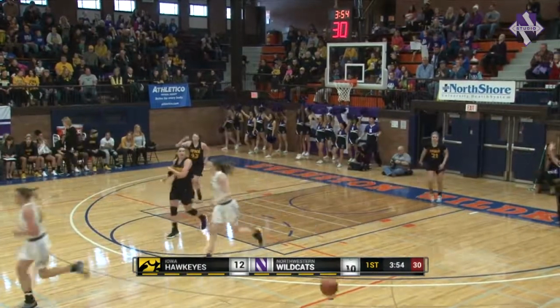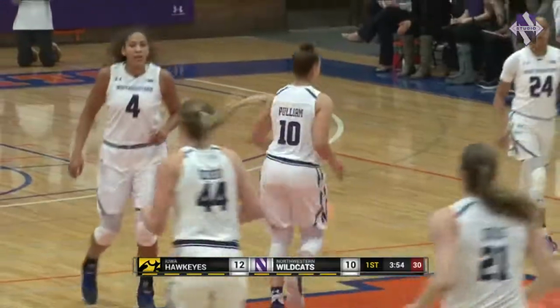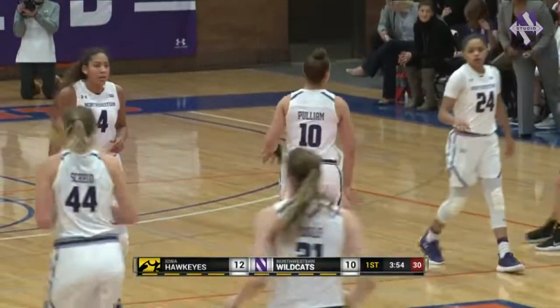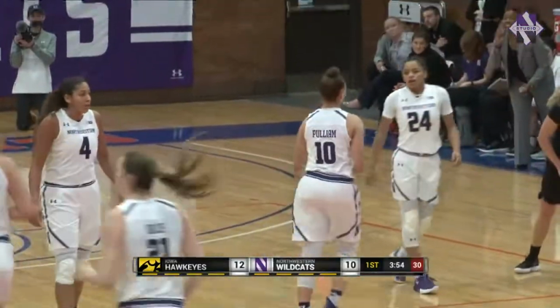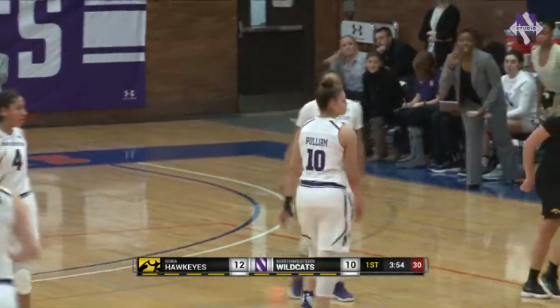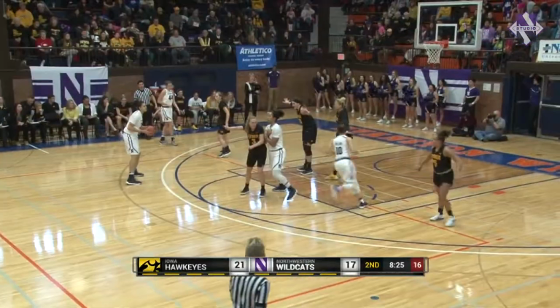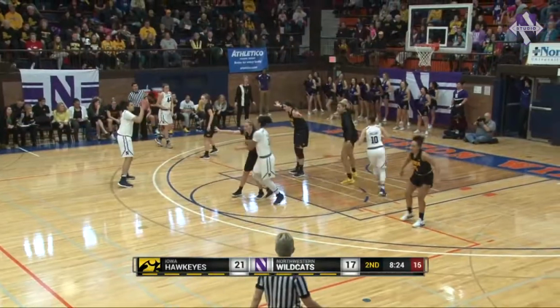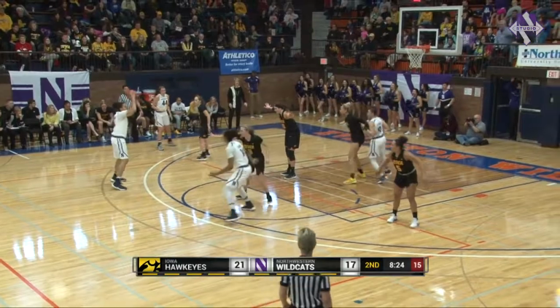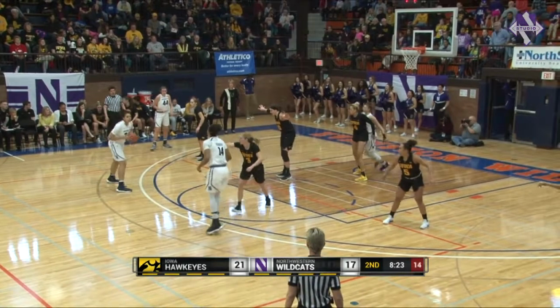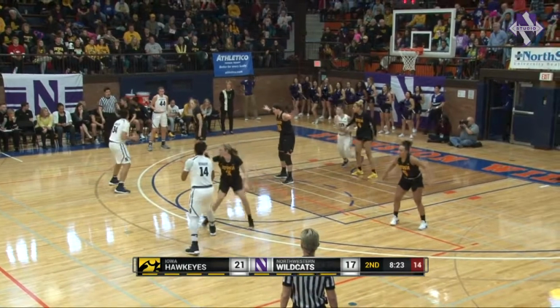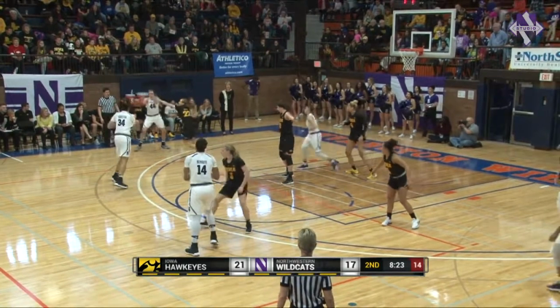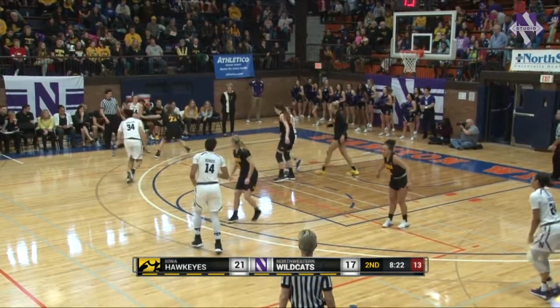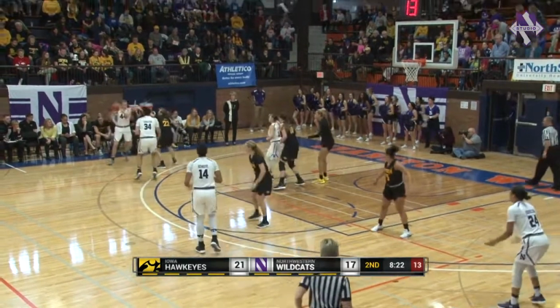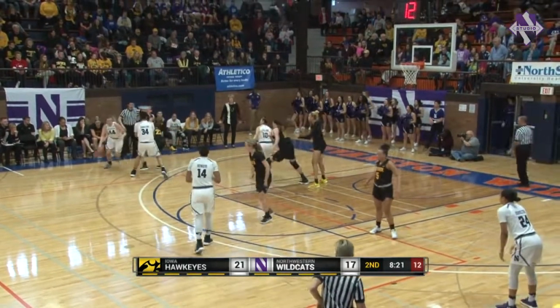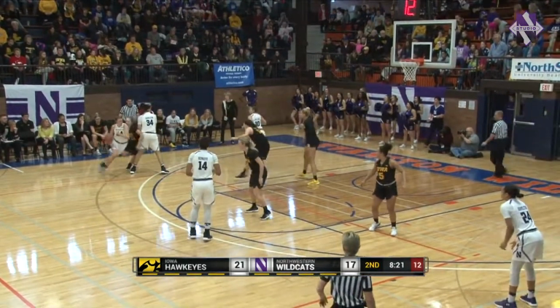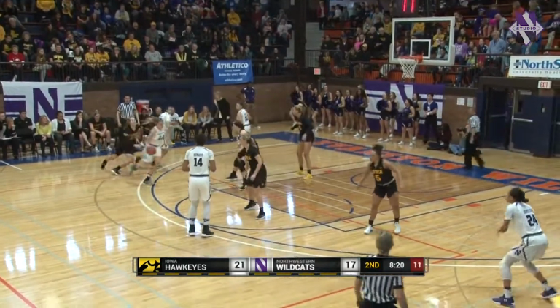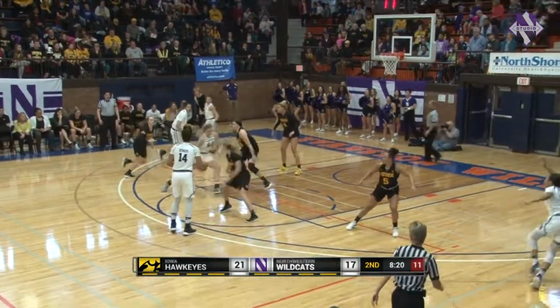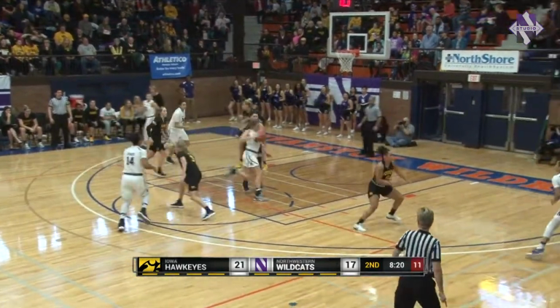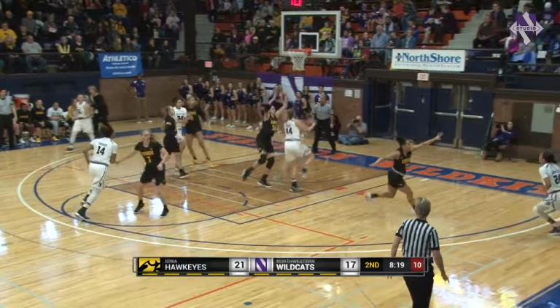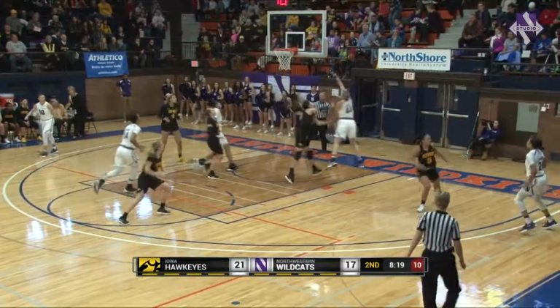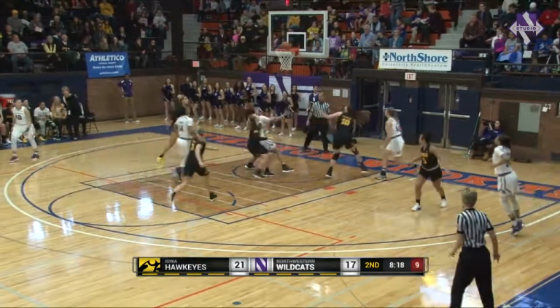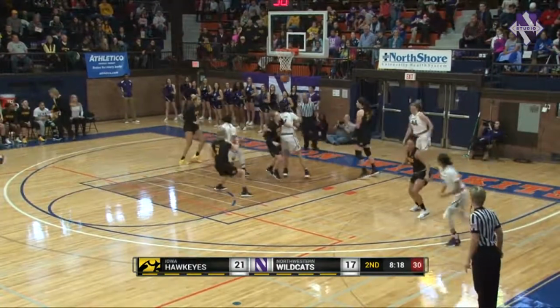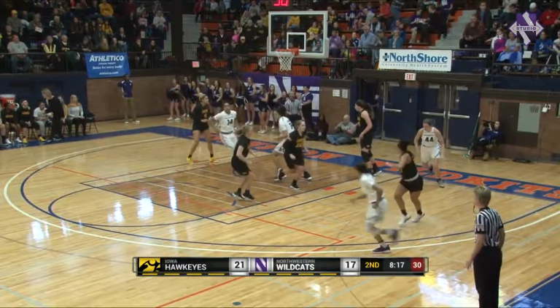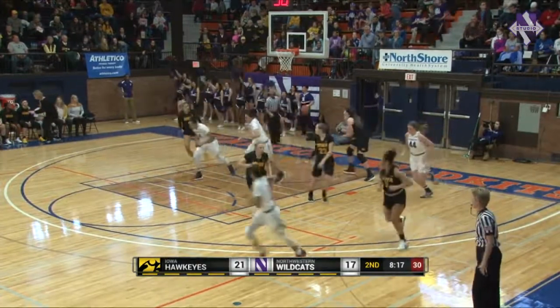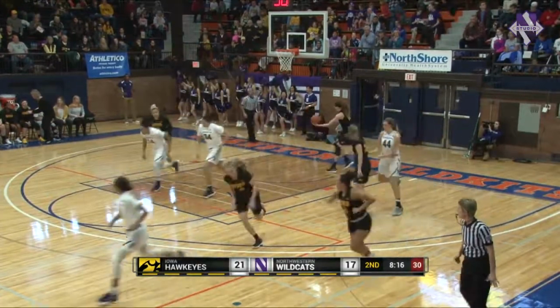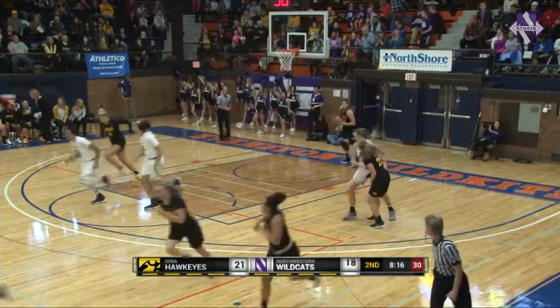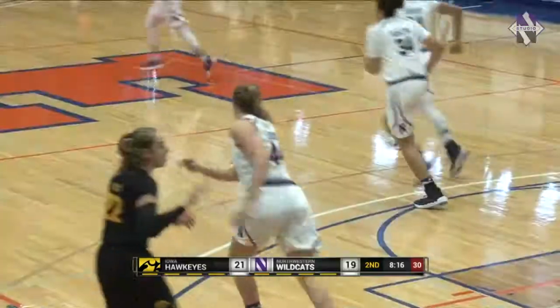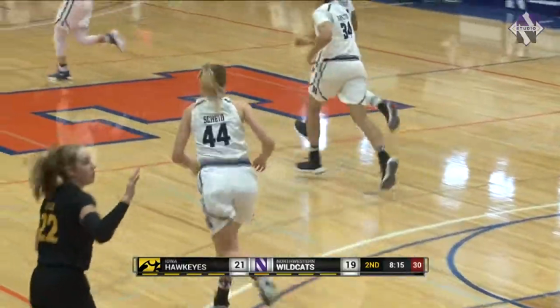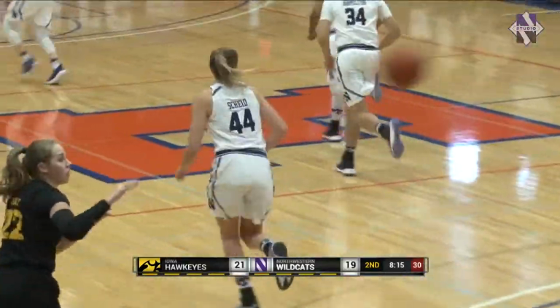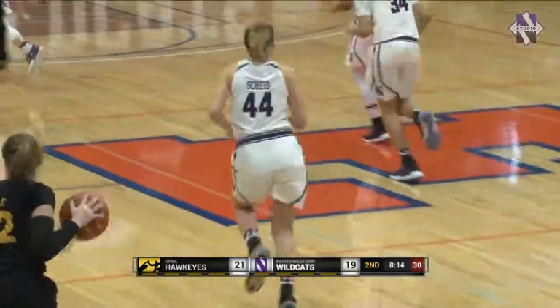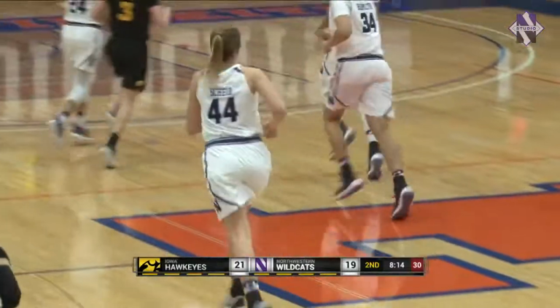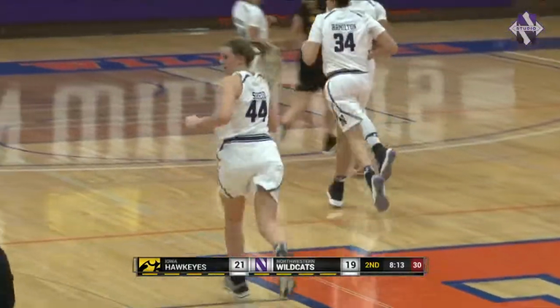That's her go-to shot there. Oceana Hamilton now has it for the Cats on the left wing. She swings to Scheid. Scheid probing the defense, goes to her right hand. Layup gets the roll with some spin there. Cats now just trail by two.